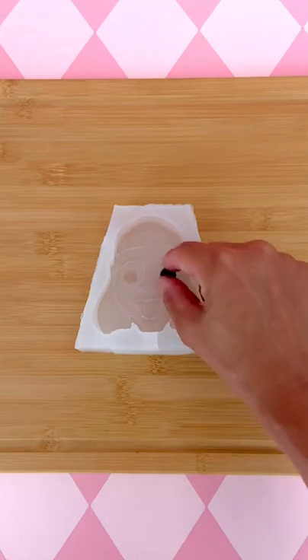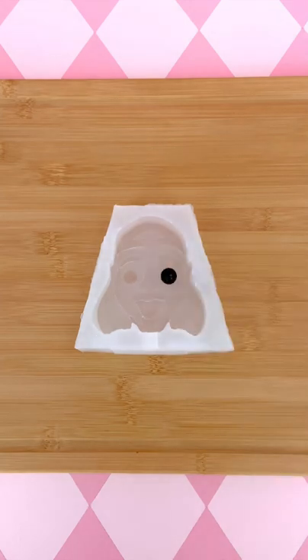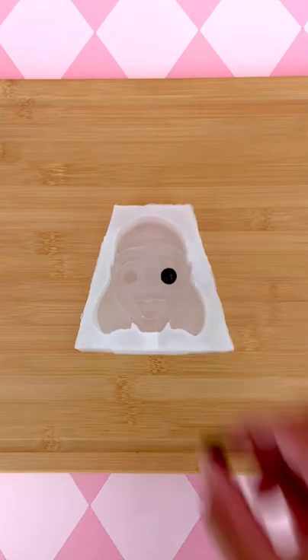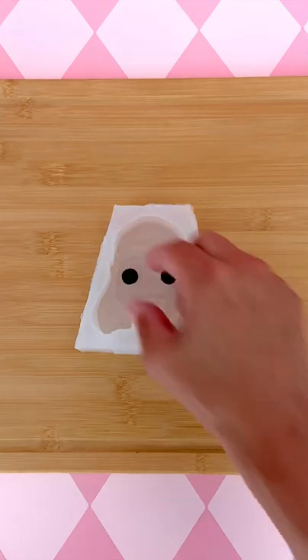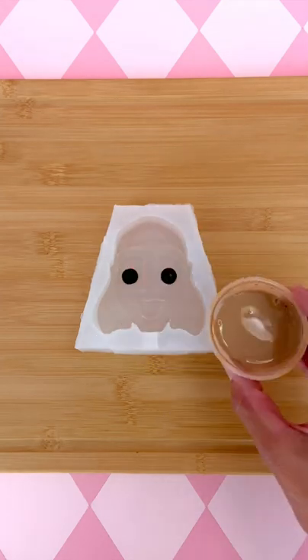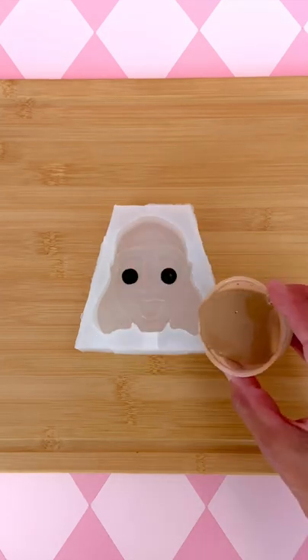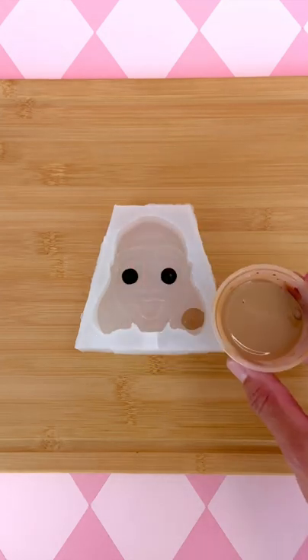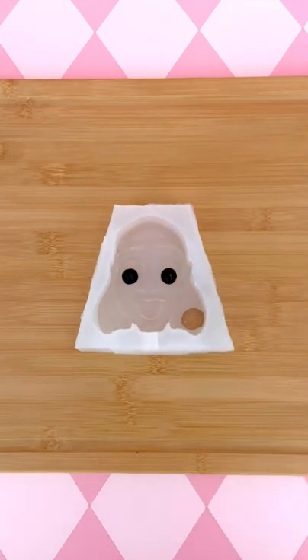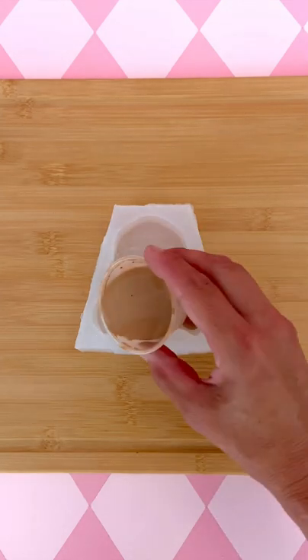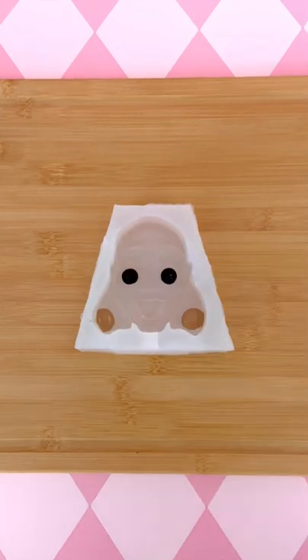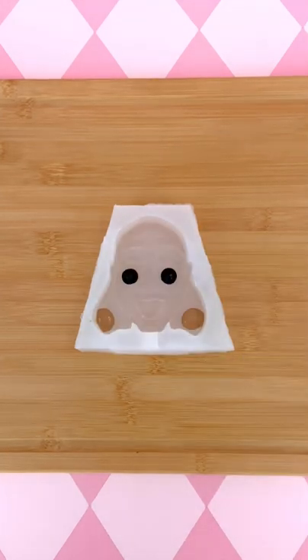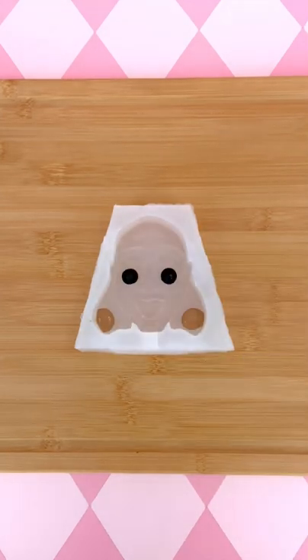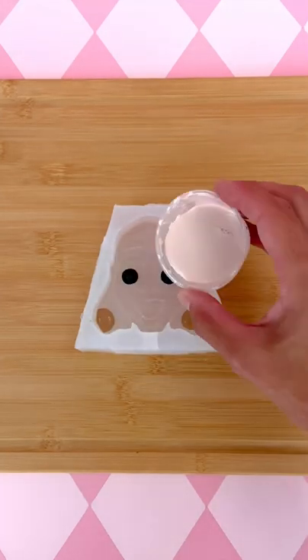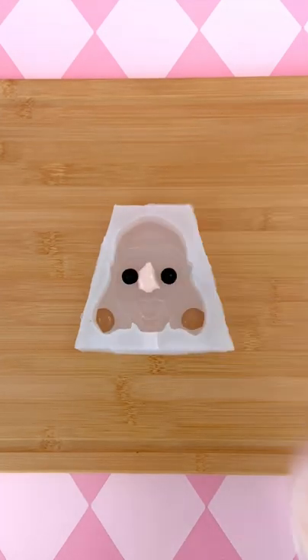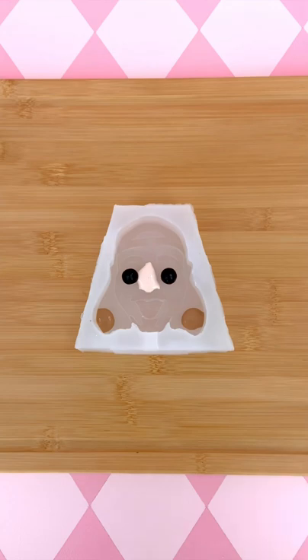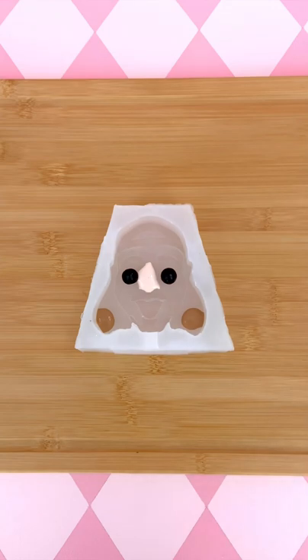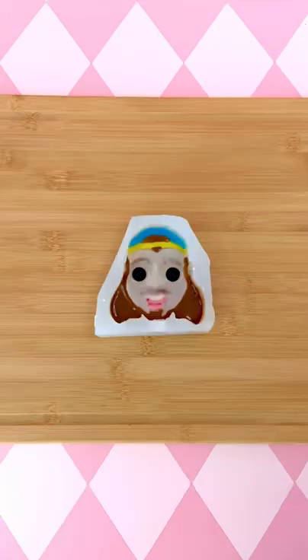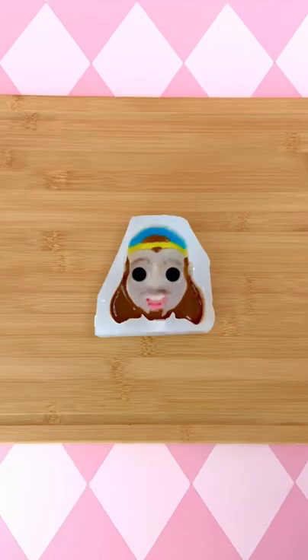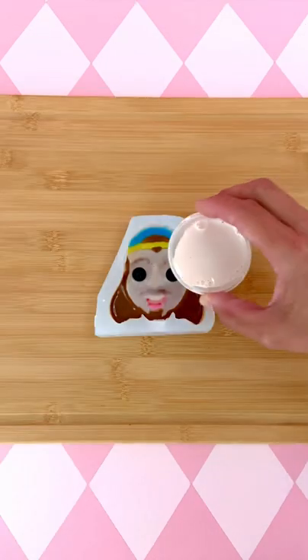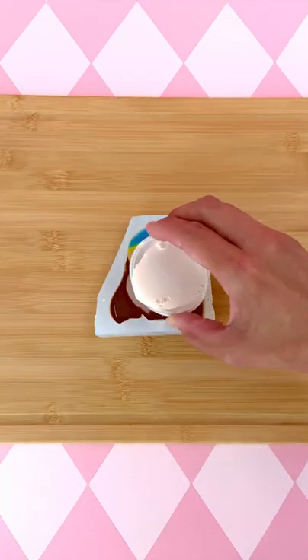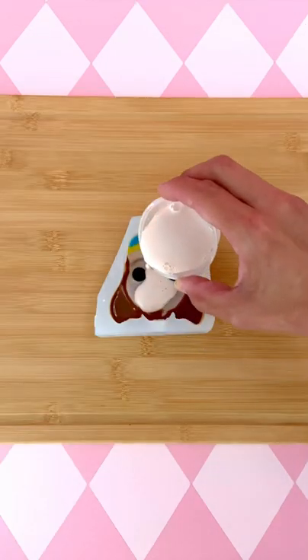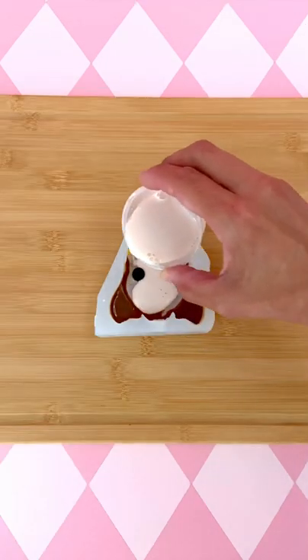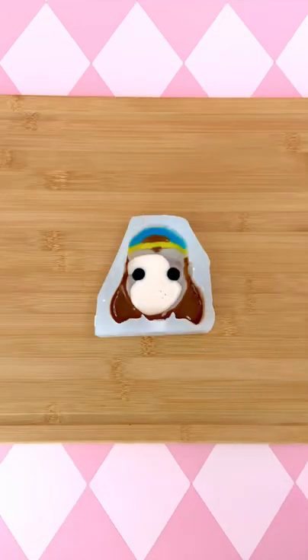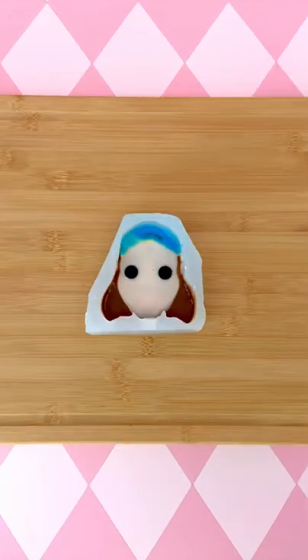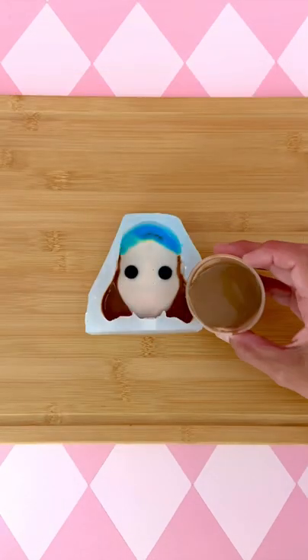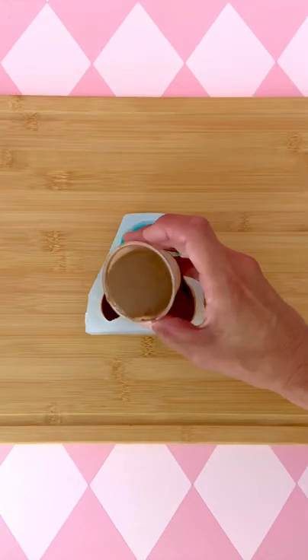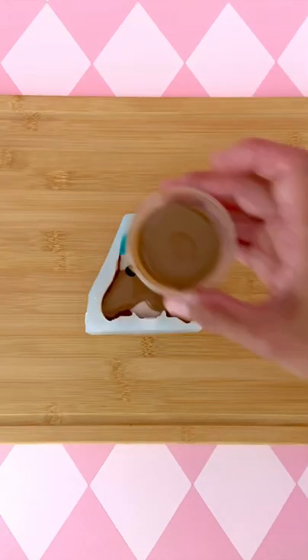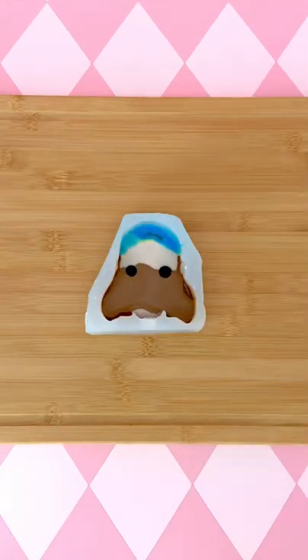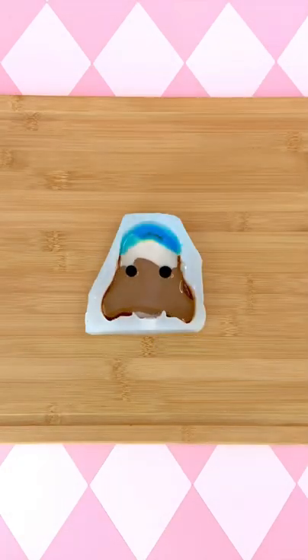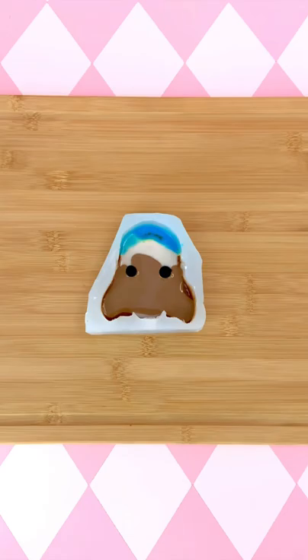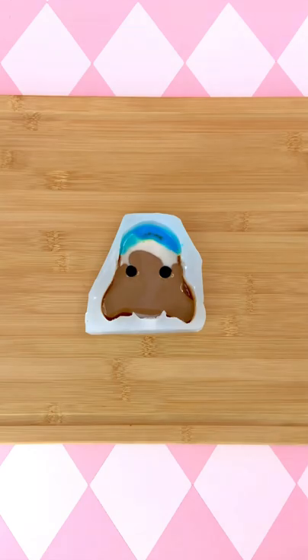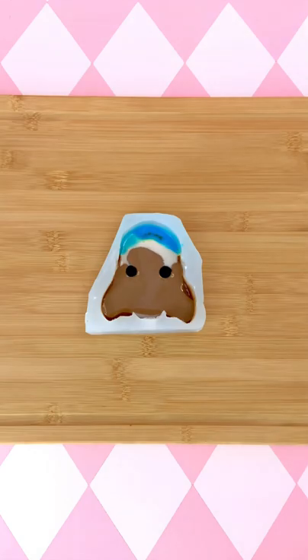Bubblegum ice. Then I pour in the ice cream and then I freeze. And then I pour in more ice cream, and then I freeze. Pour, freeze. Ooh, too much pour.